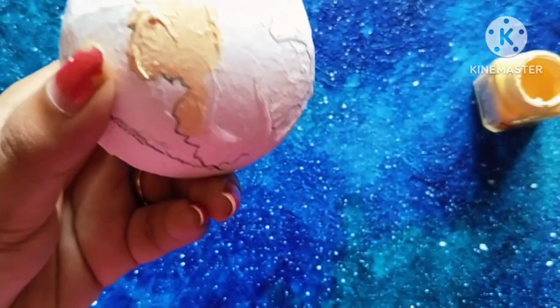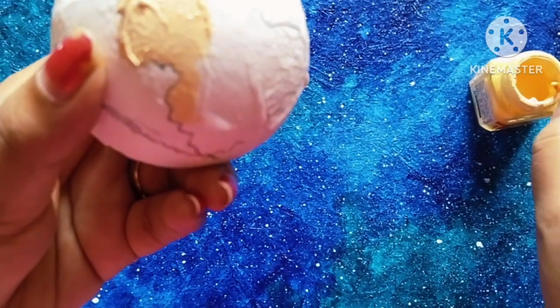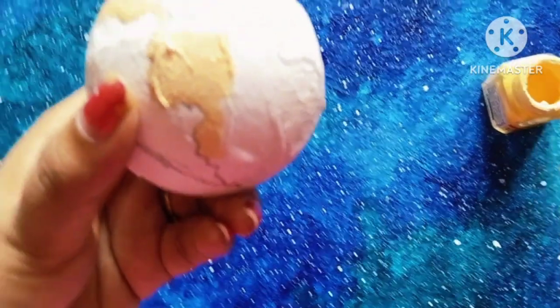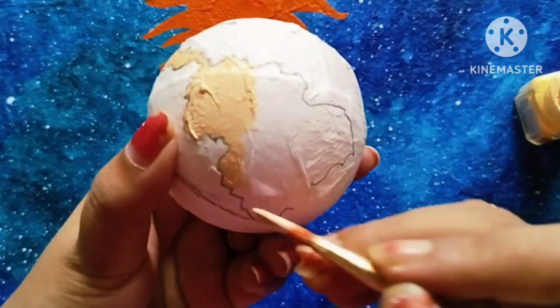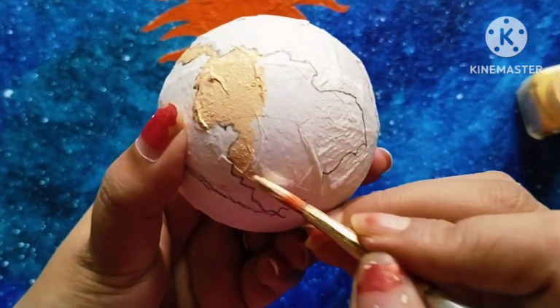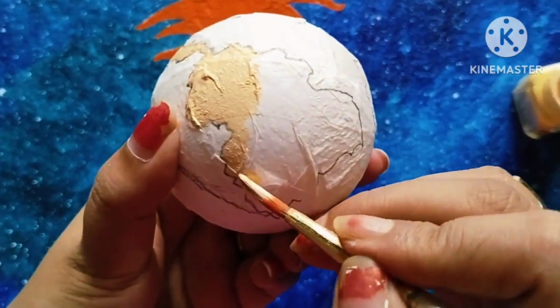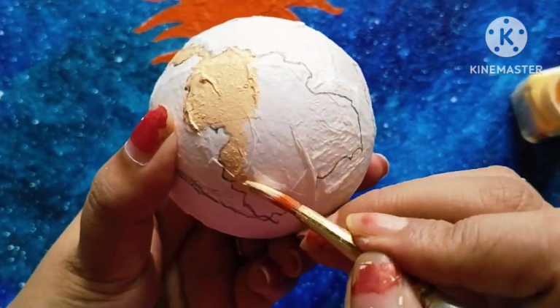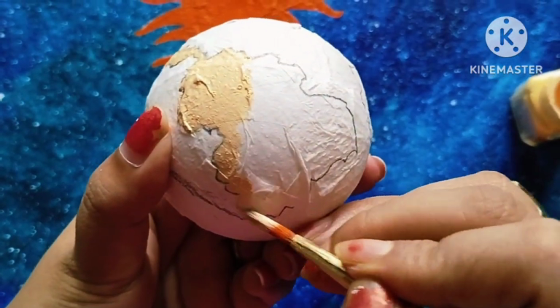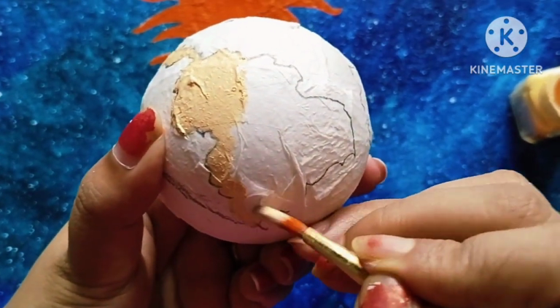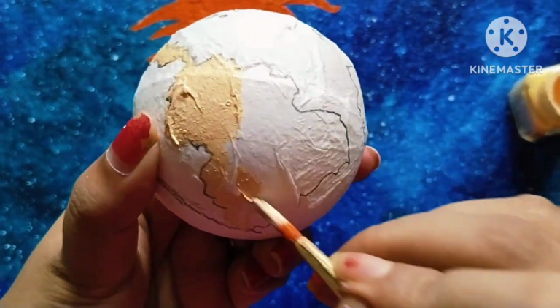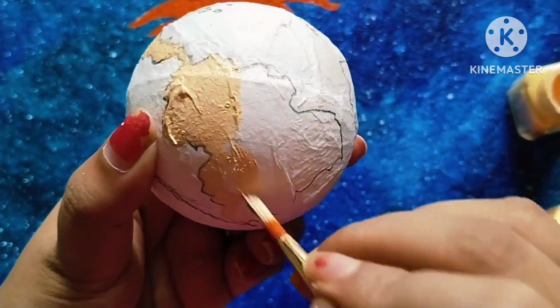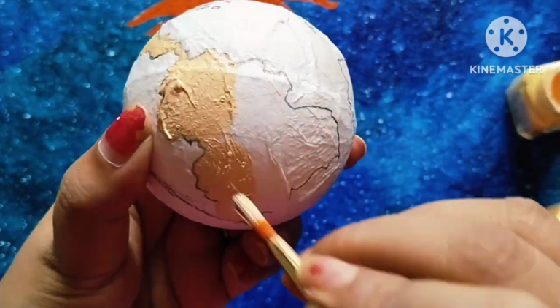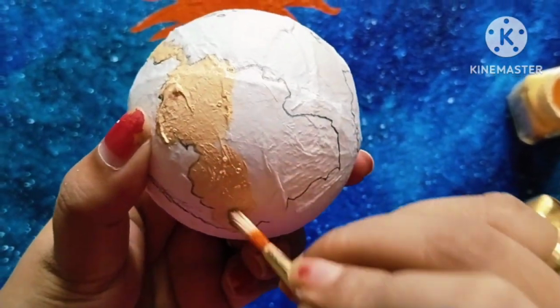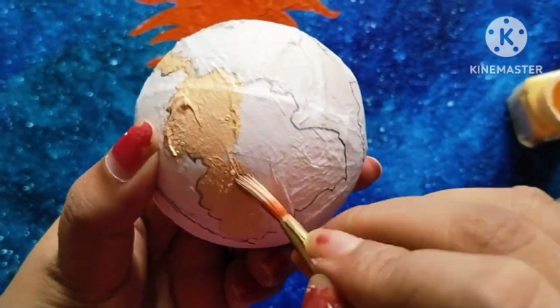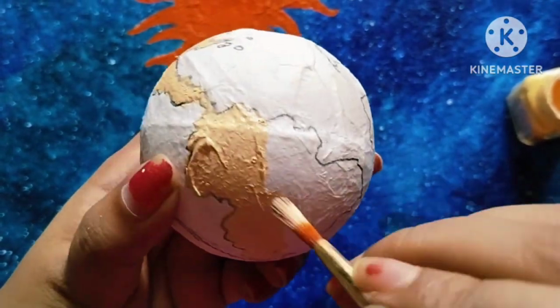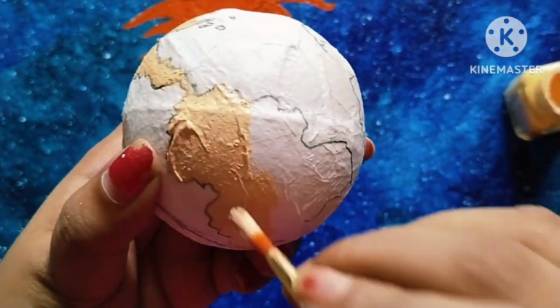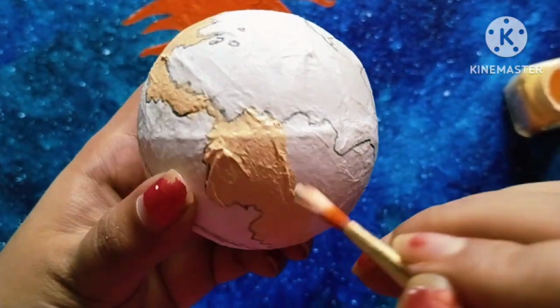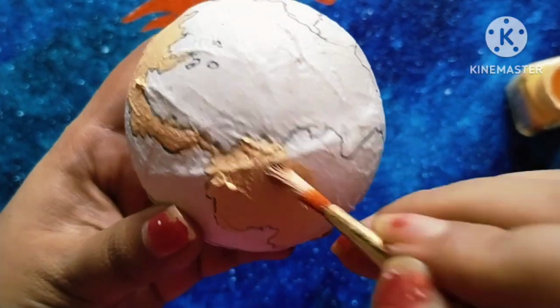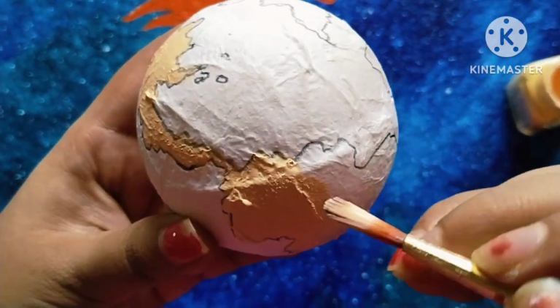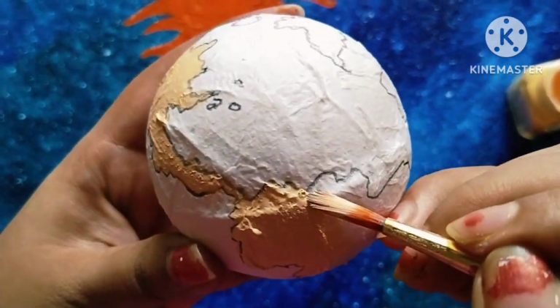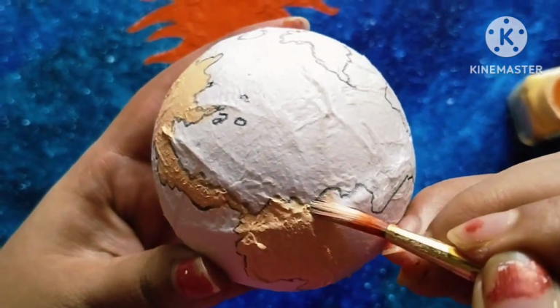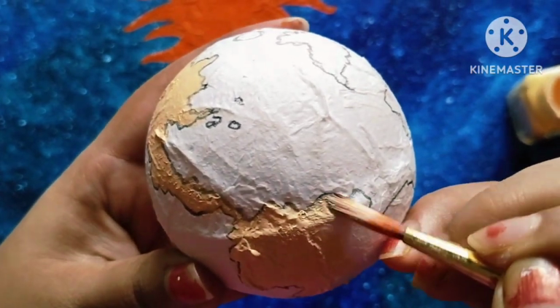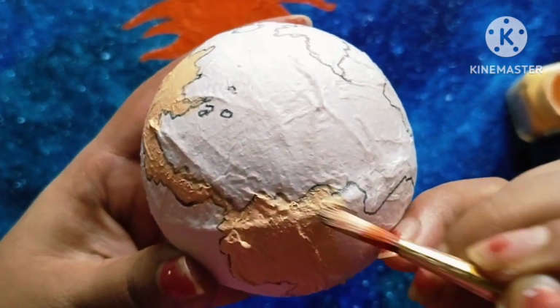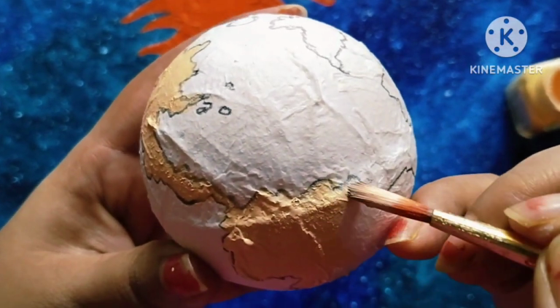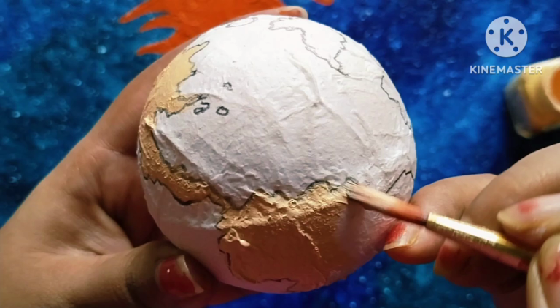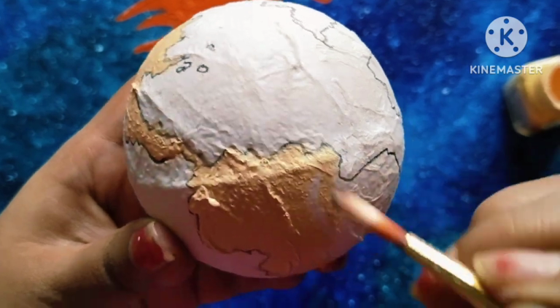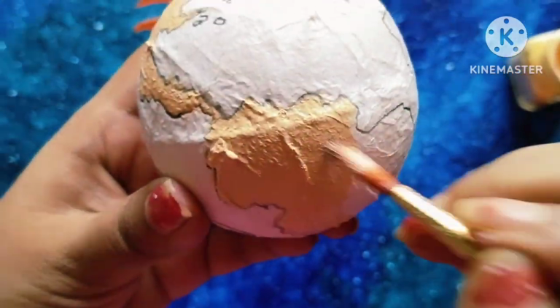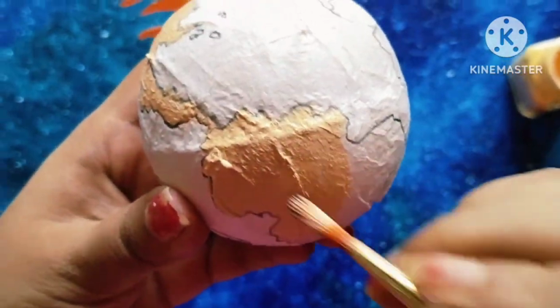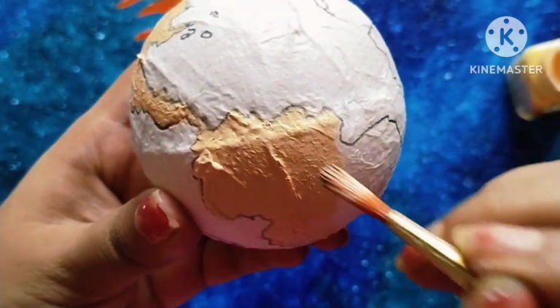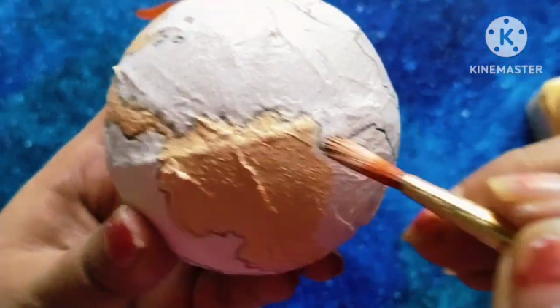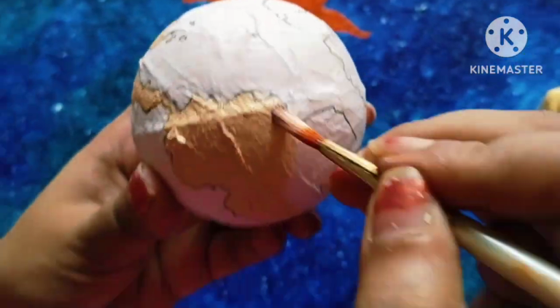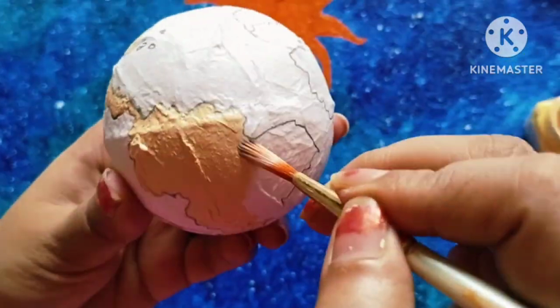After coloring the sun, I will color the earth using different color shades for the maps as per the reference picture. Keep watching the video.